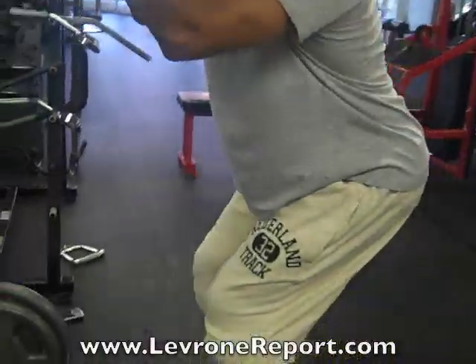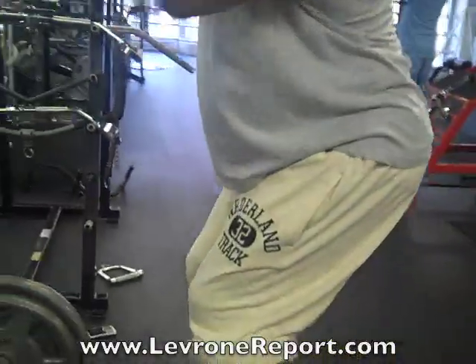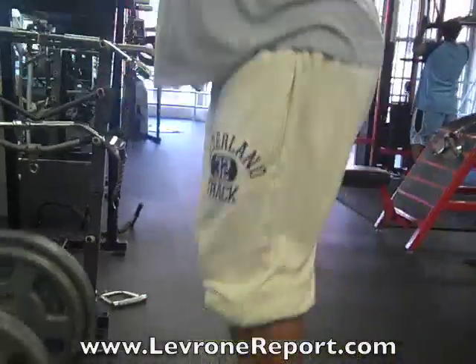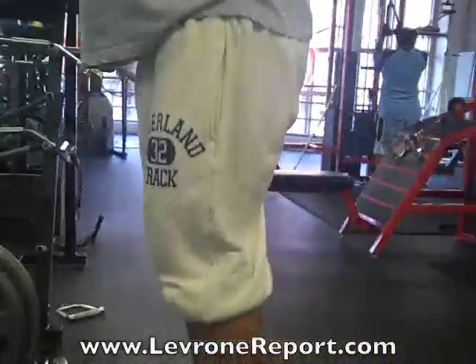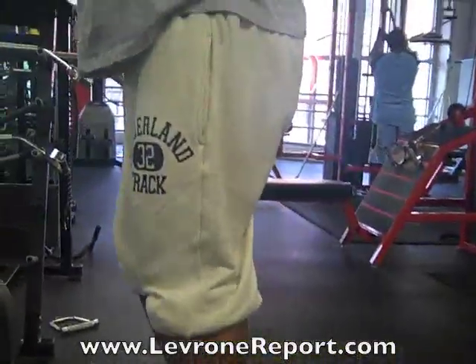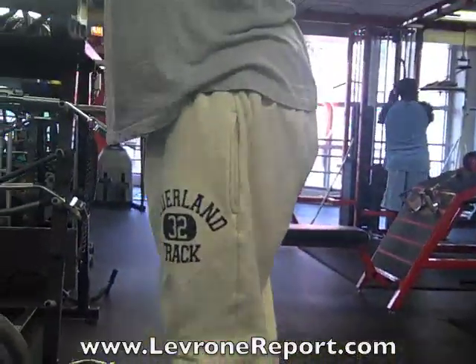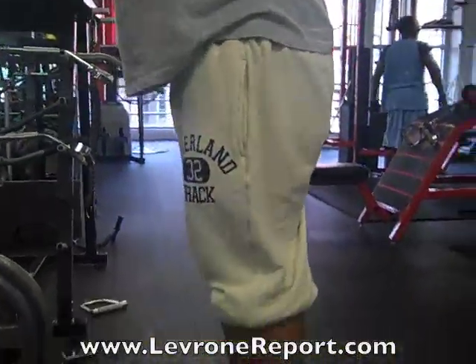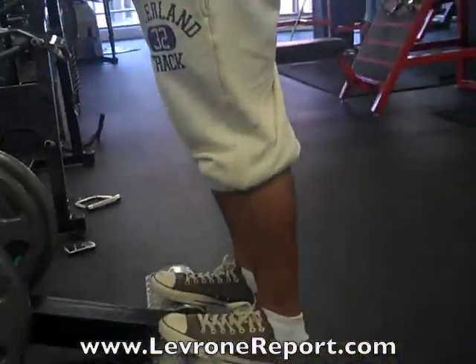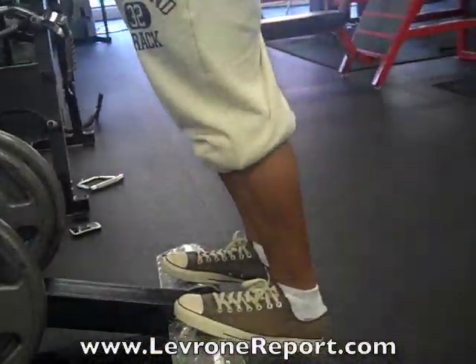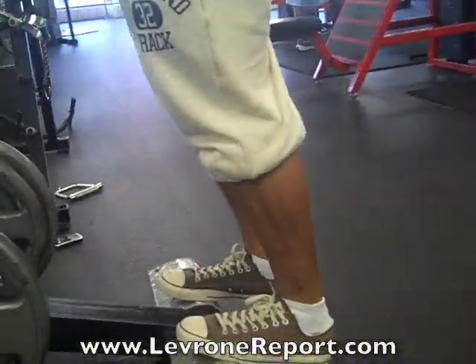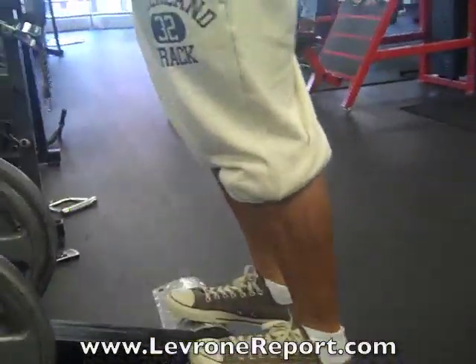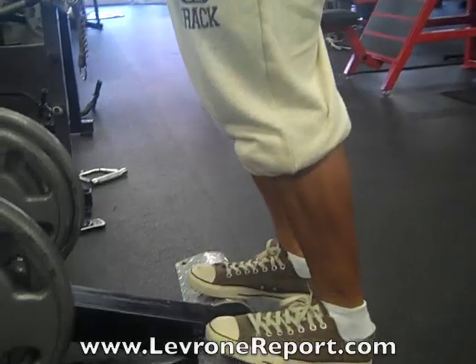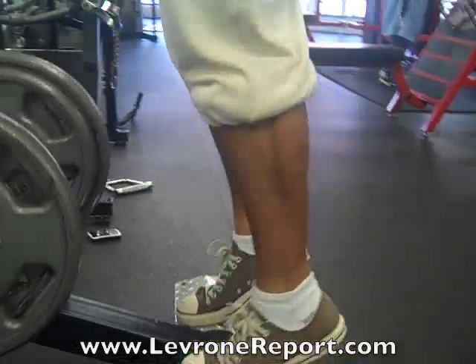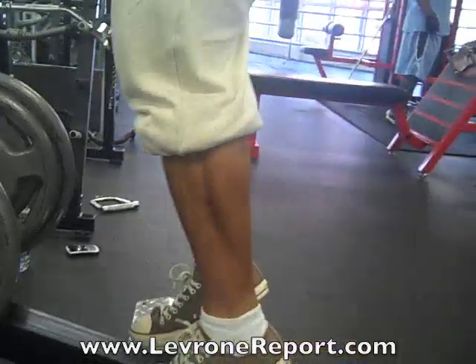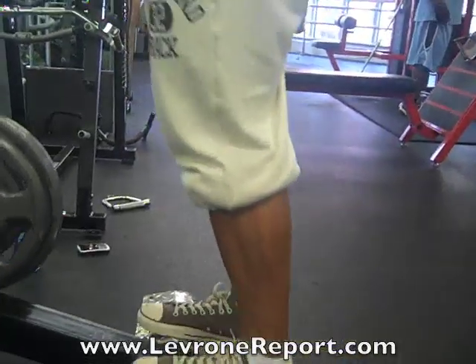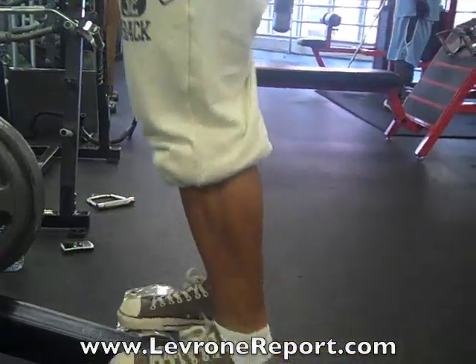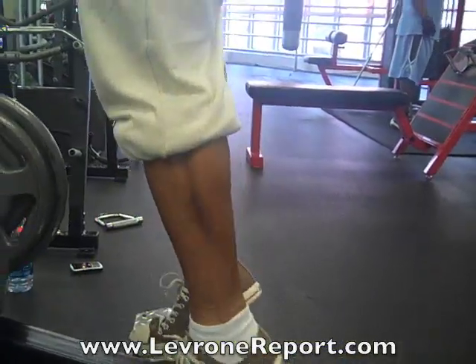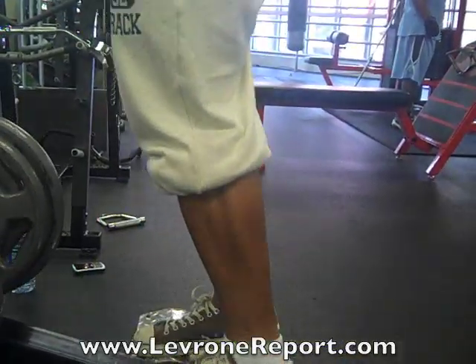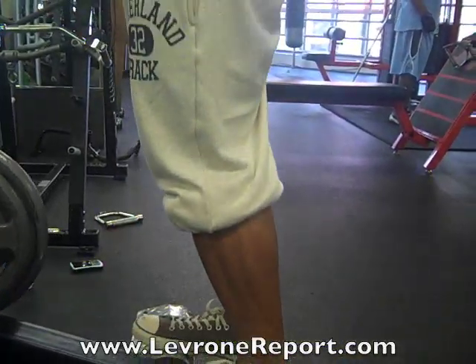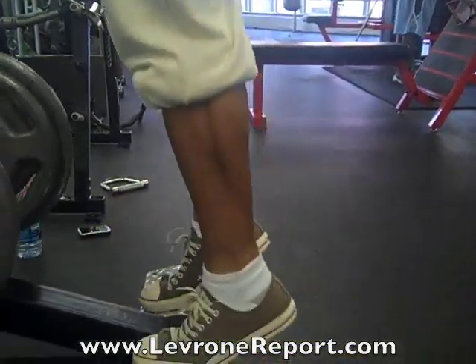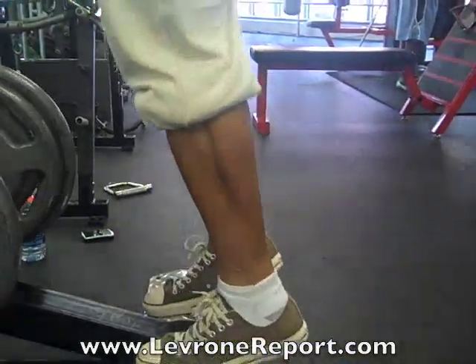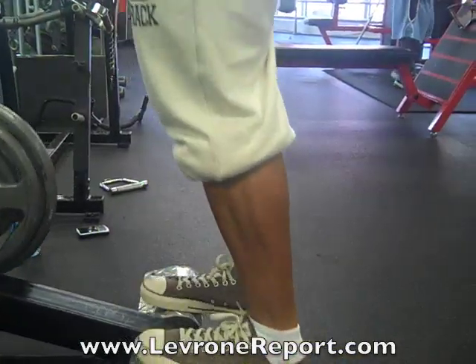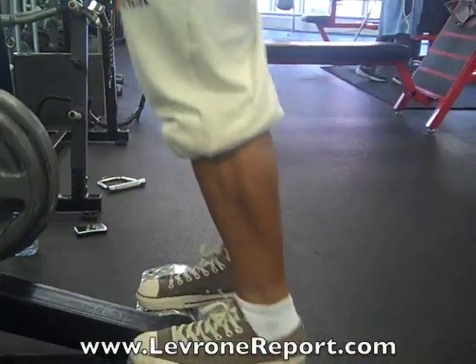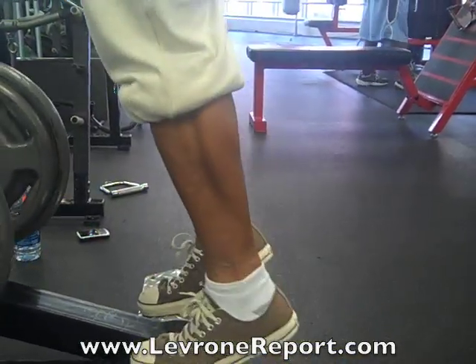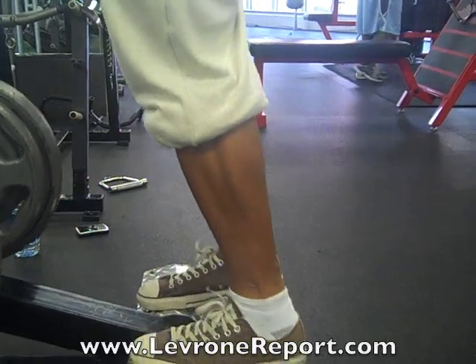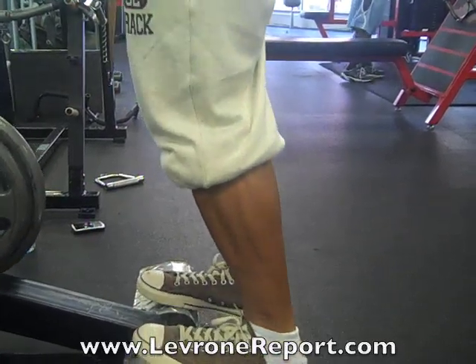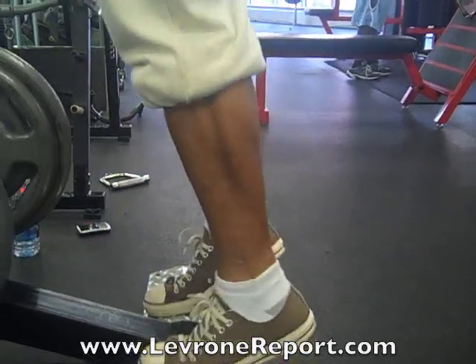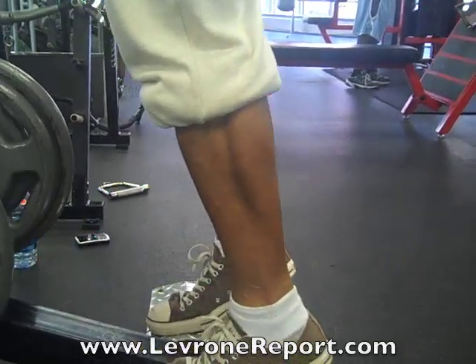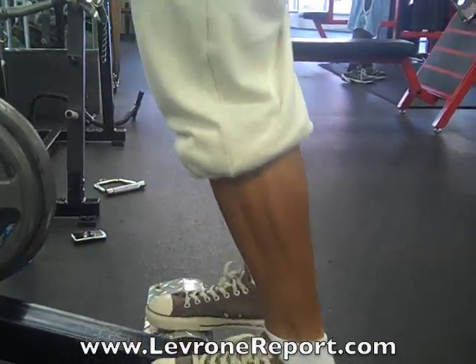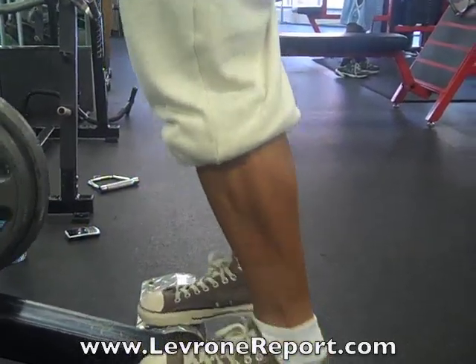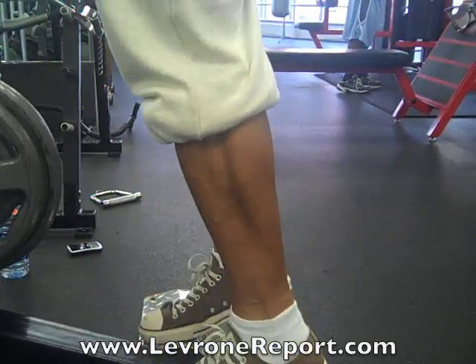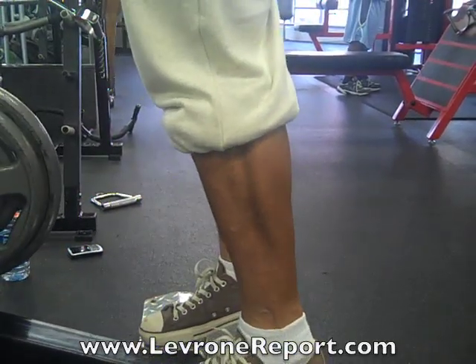My toe position right now is straight. We're going to come all the way down like this and all the way up — one, two, three, four, five, six.